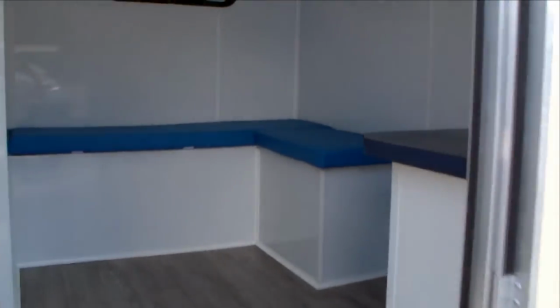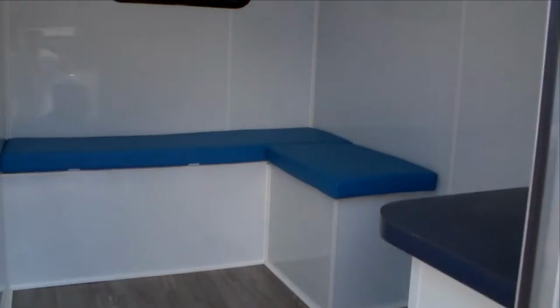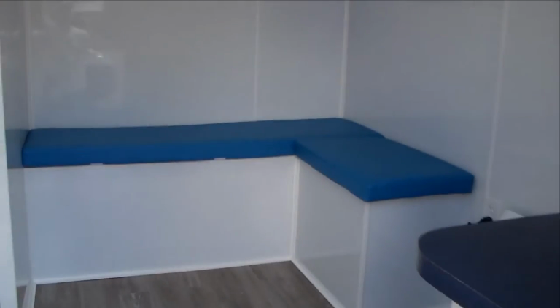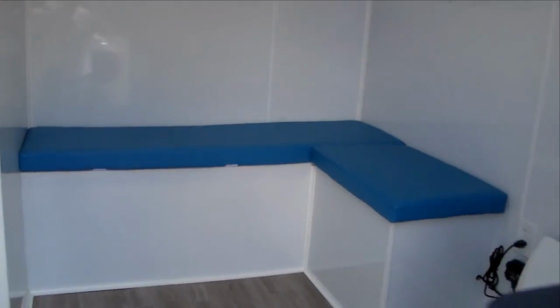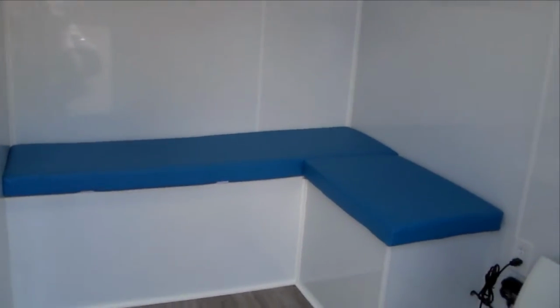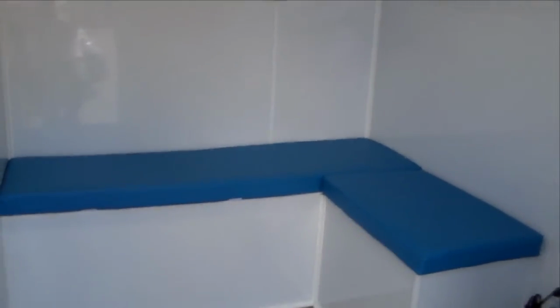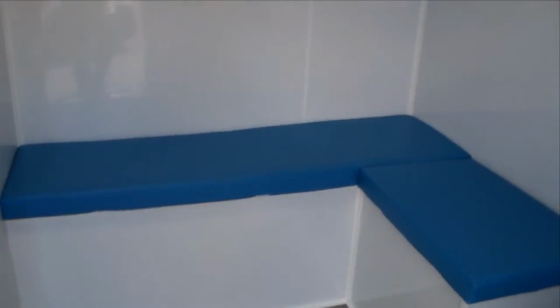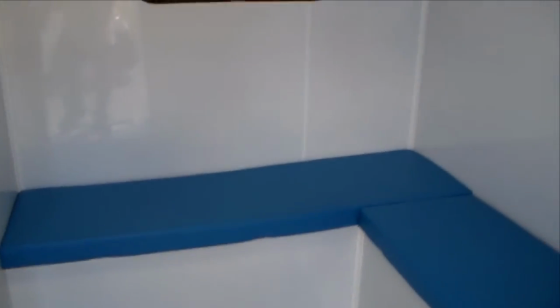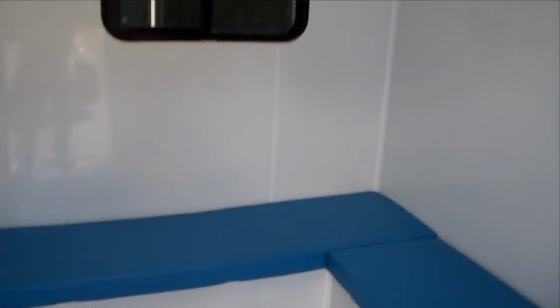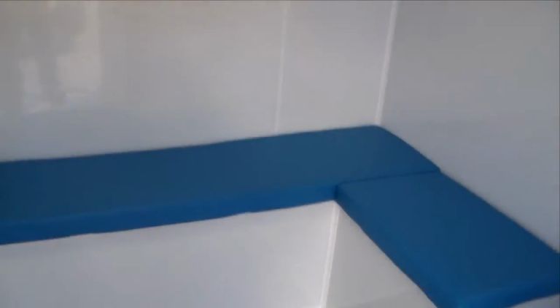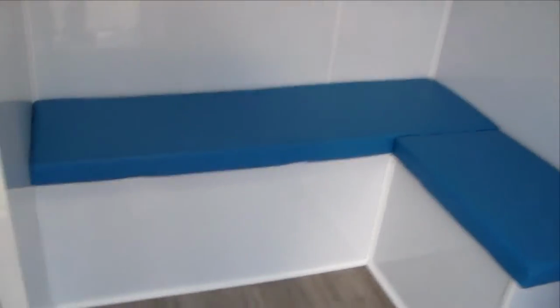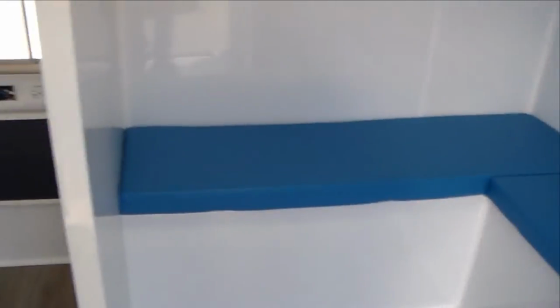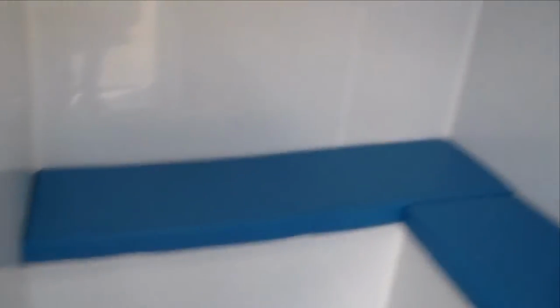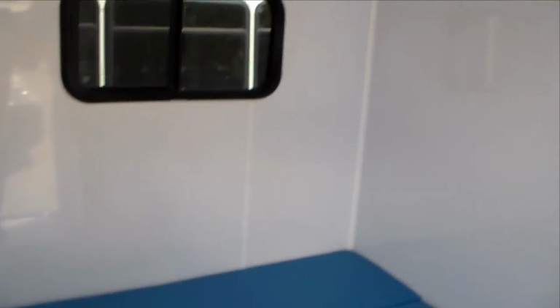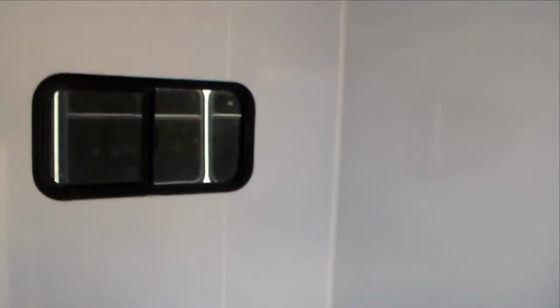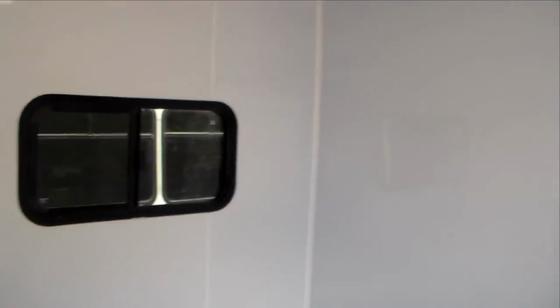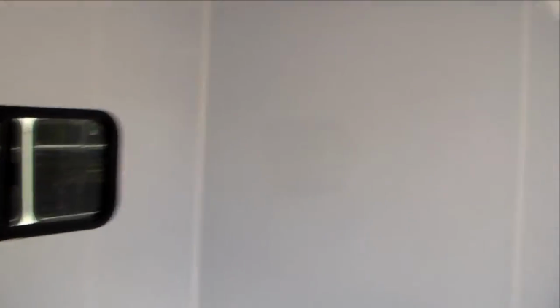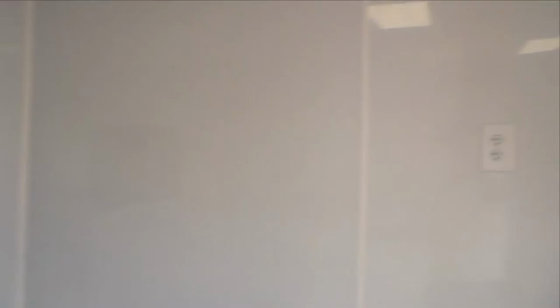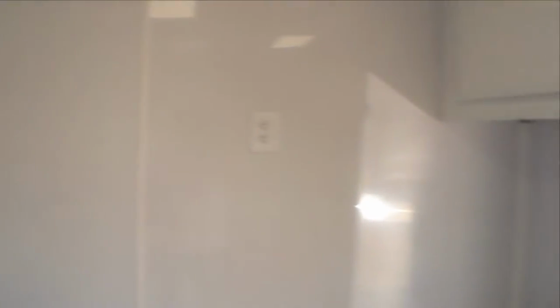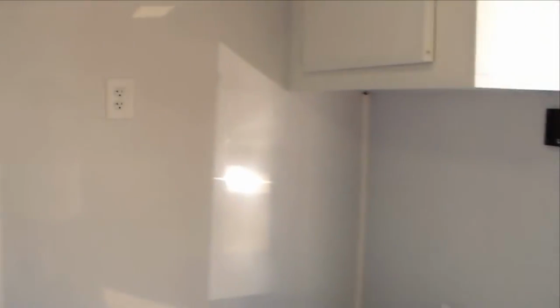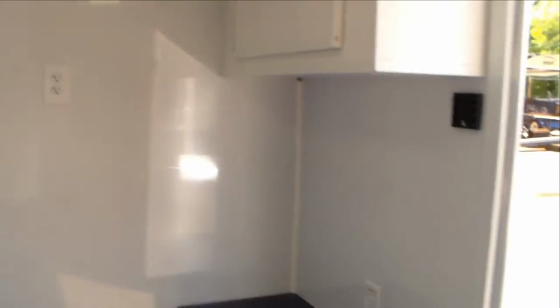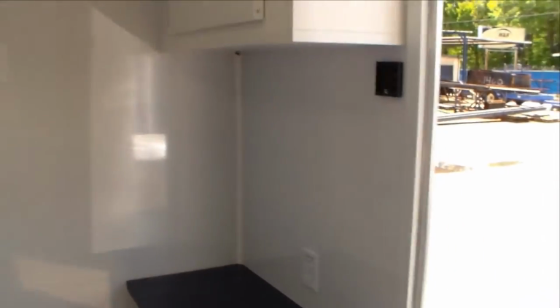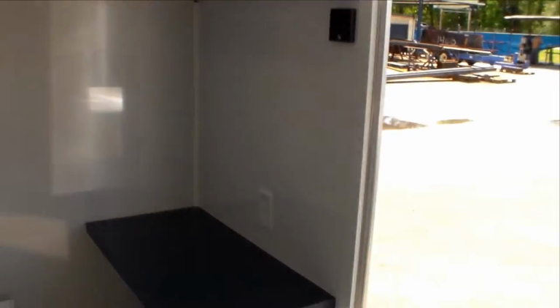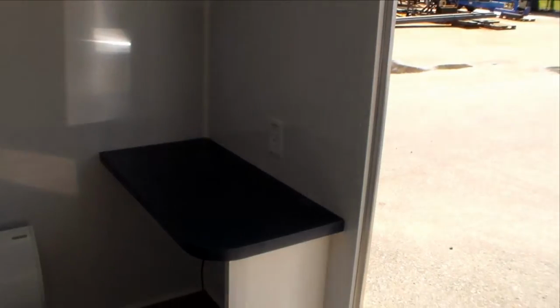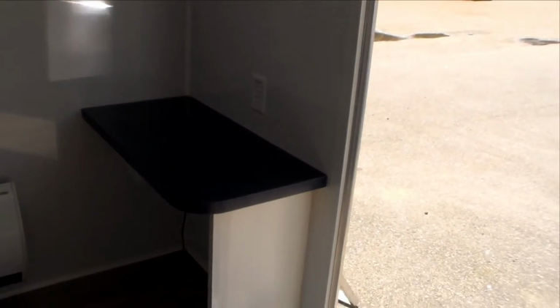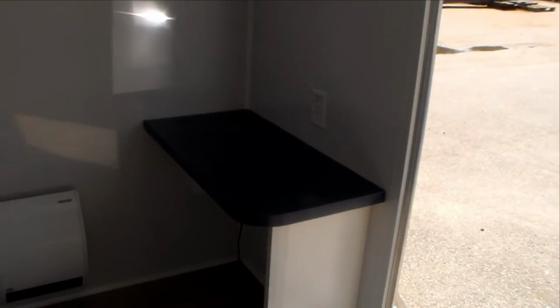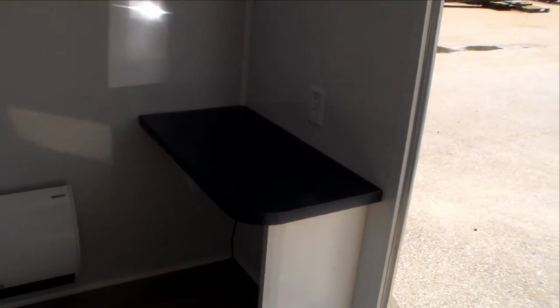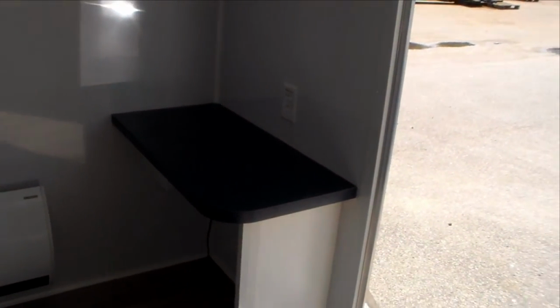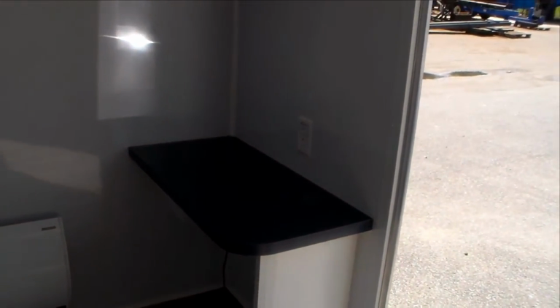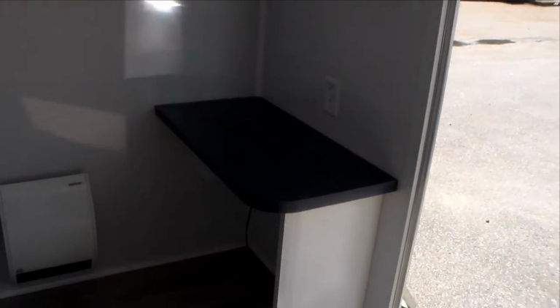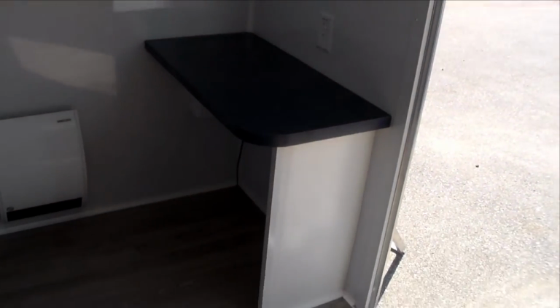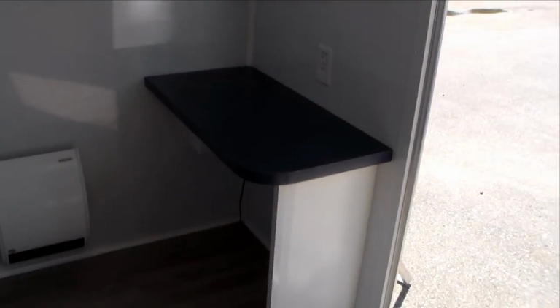Walking into the trailer, this would be your reception area — bench seating for patients and a desk set up for a computer for reception.